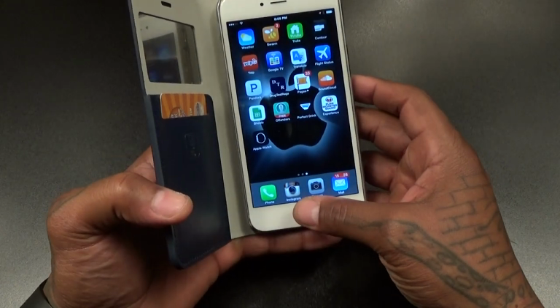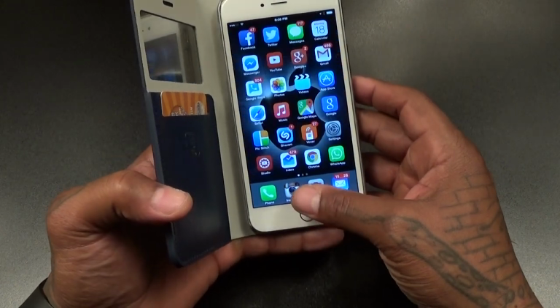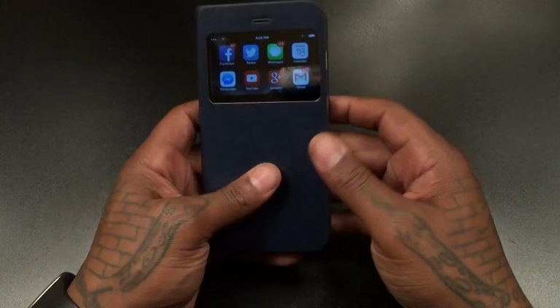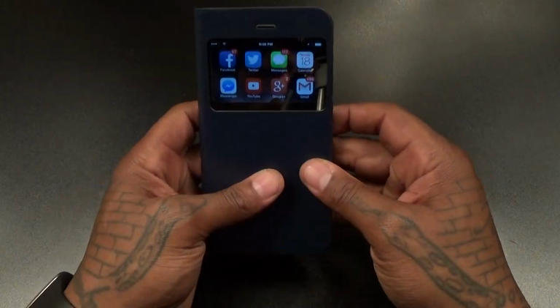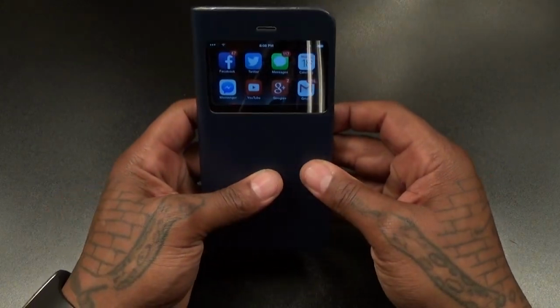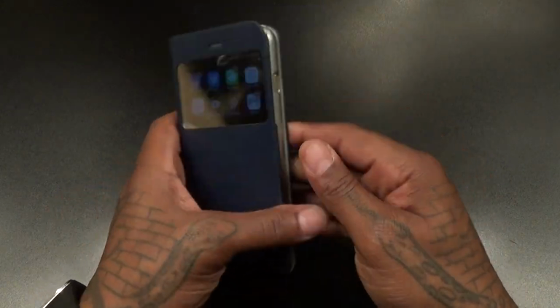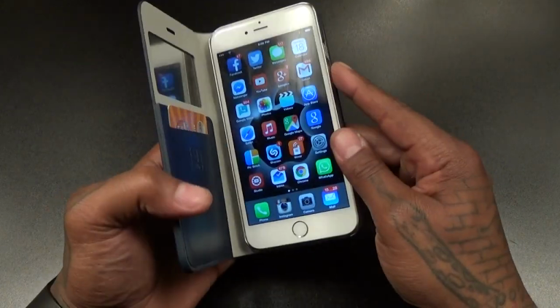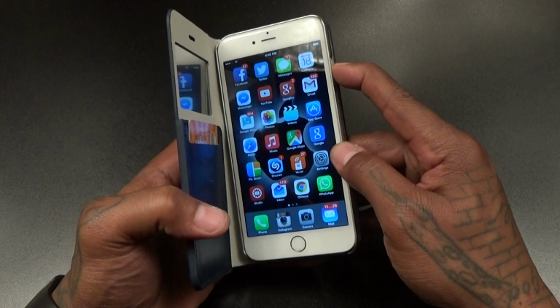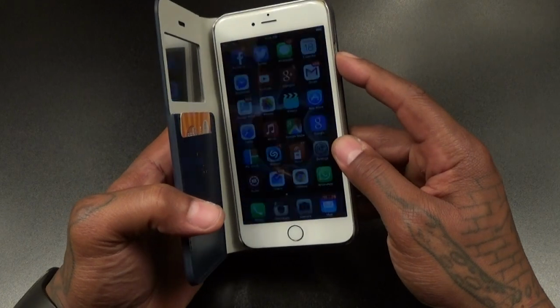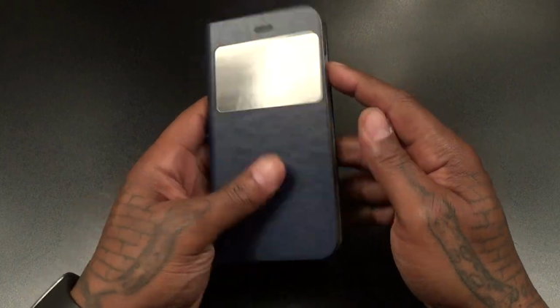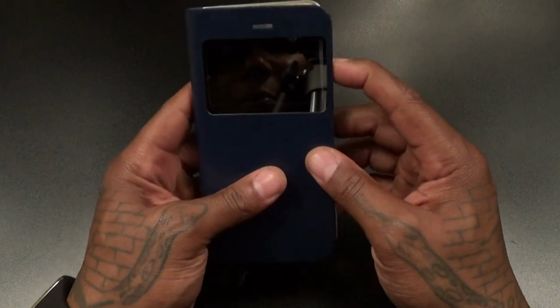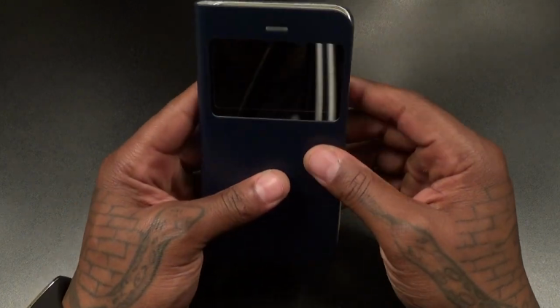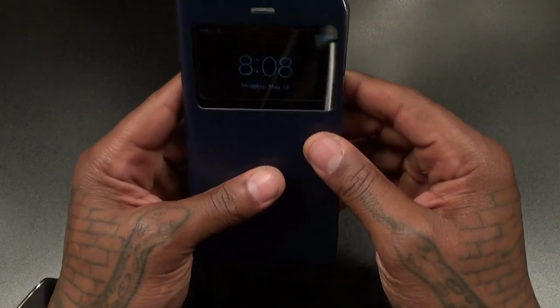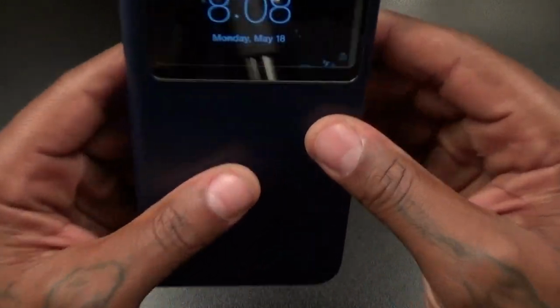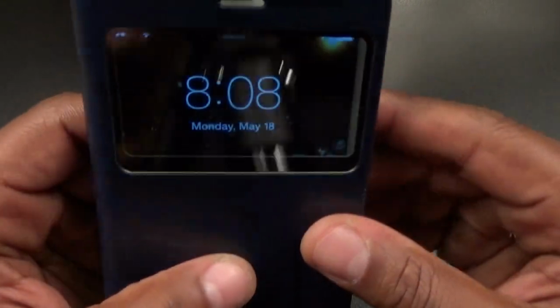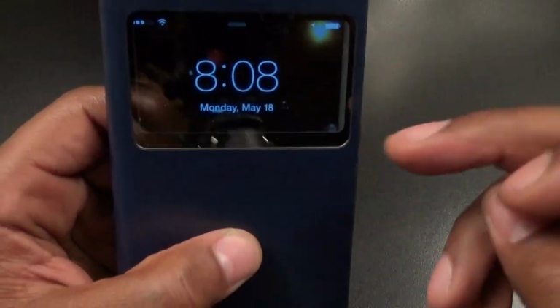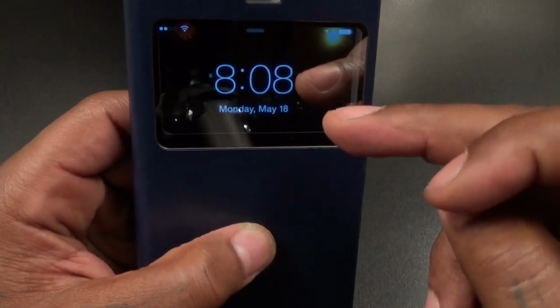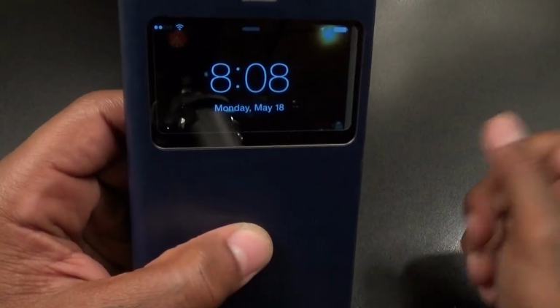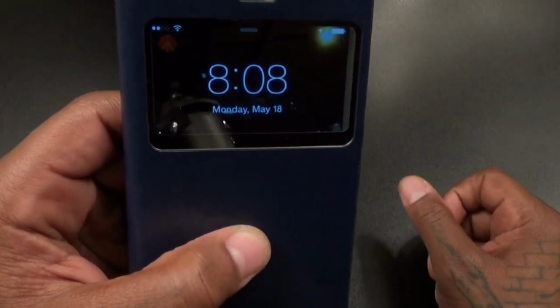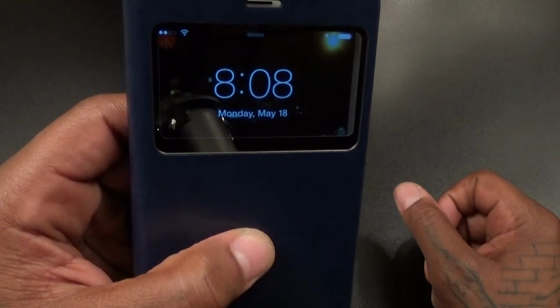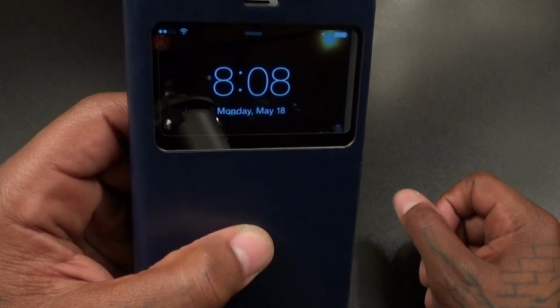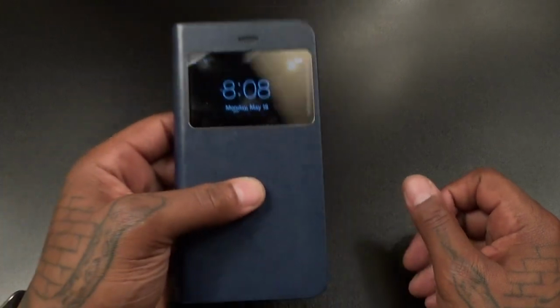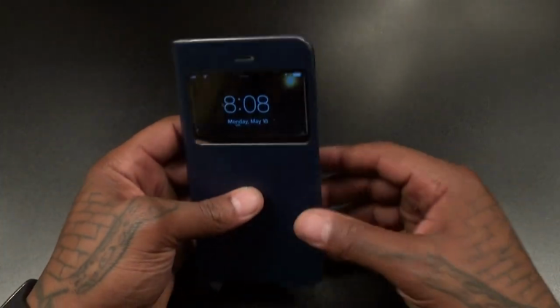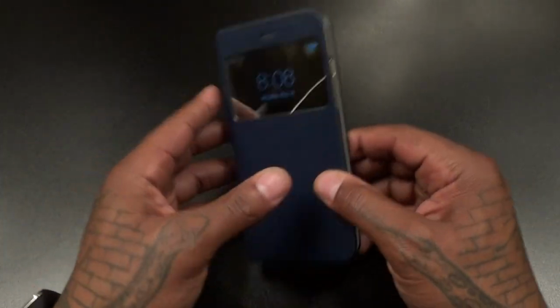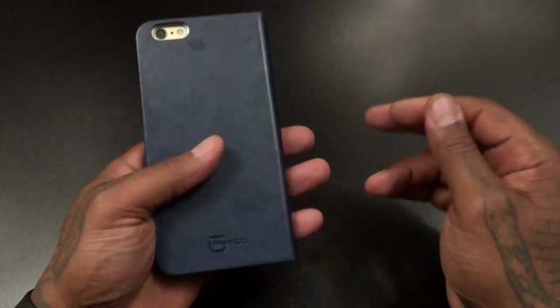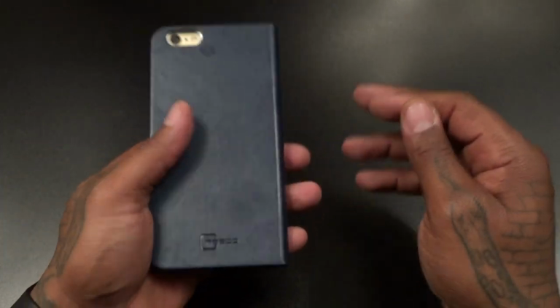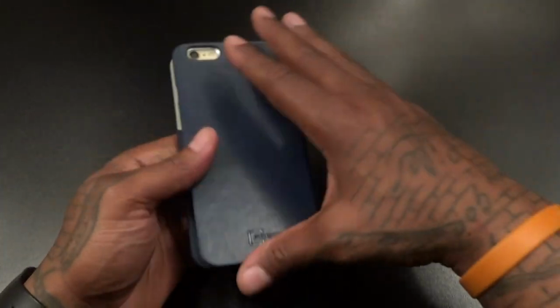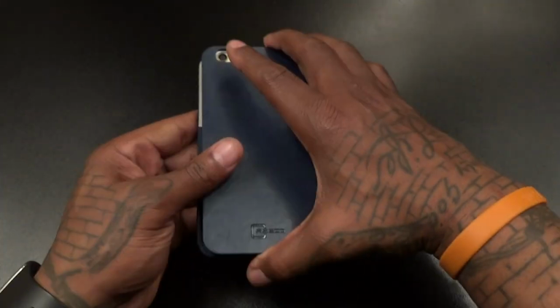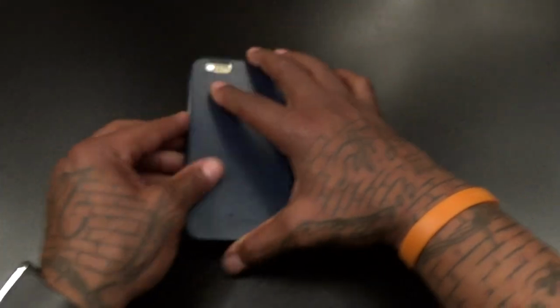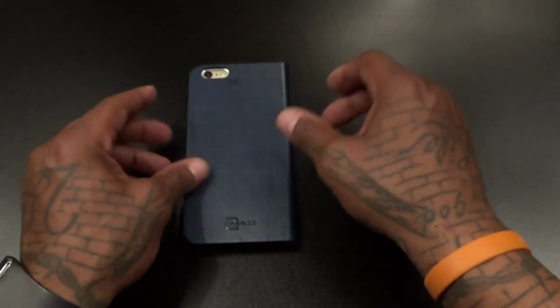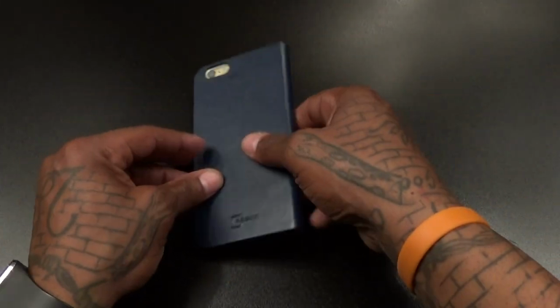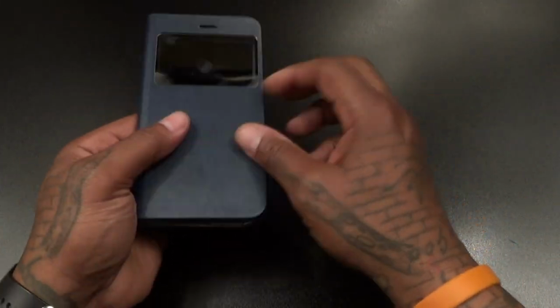Turn the power off and hit the button — you're always gonna see your time and date right there. On a scale of one to ten, I'm definitely feeling this. This looks good.